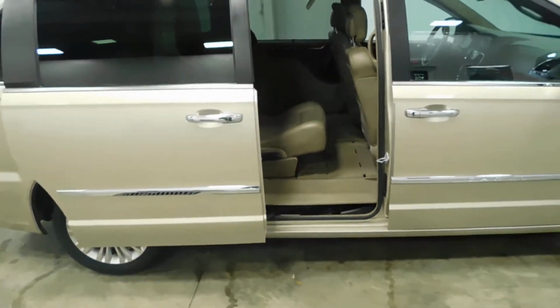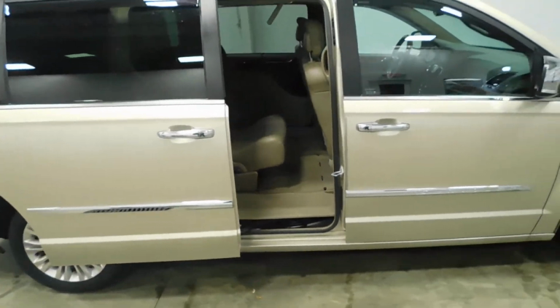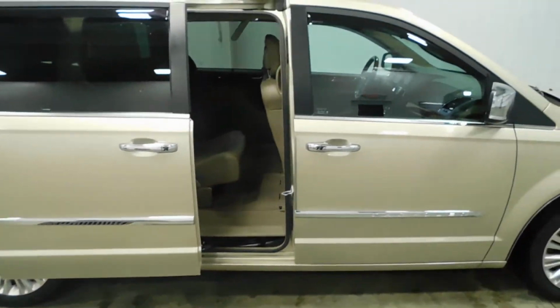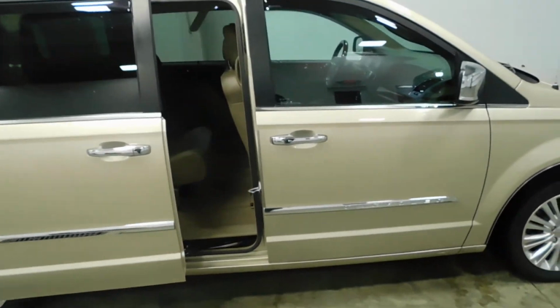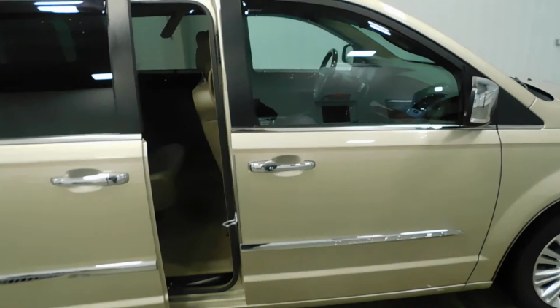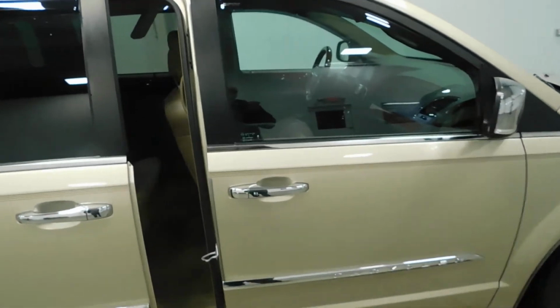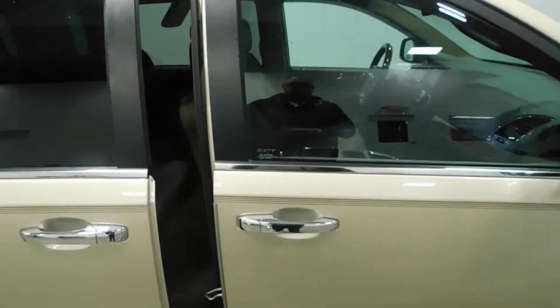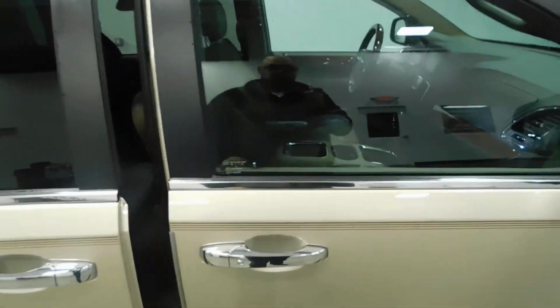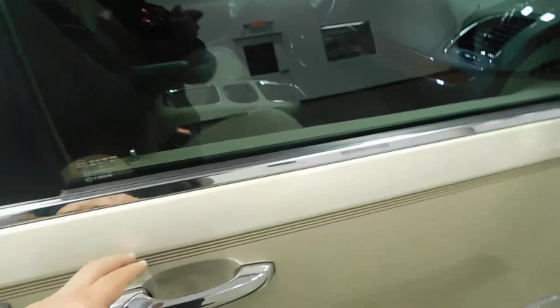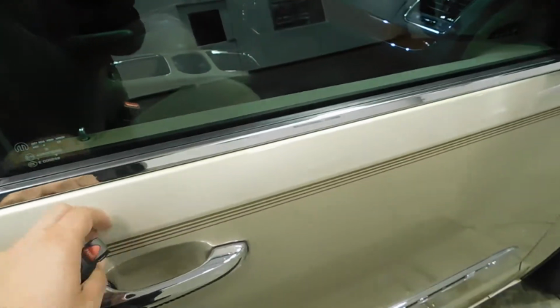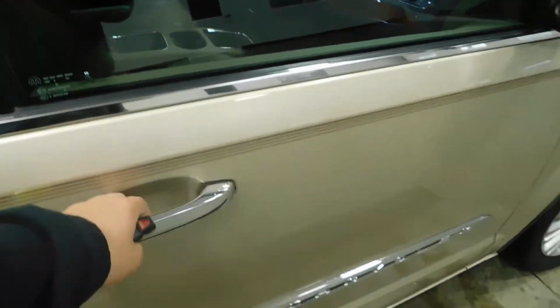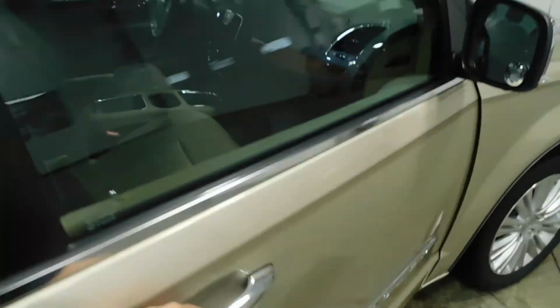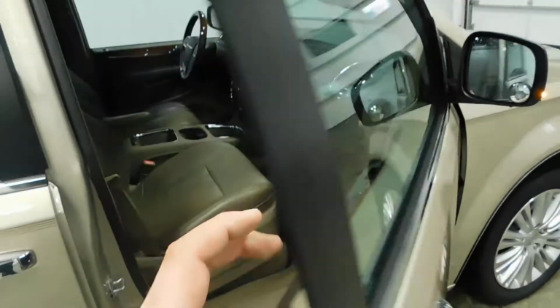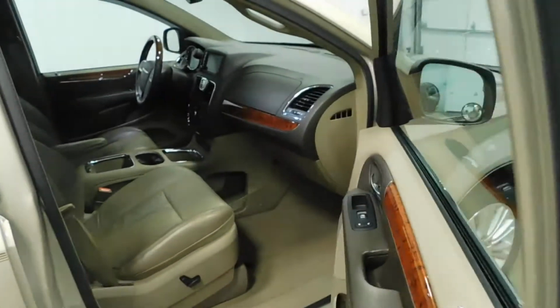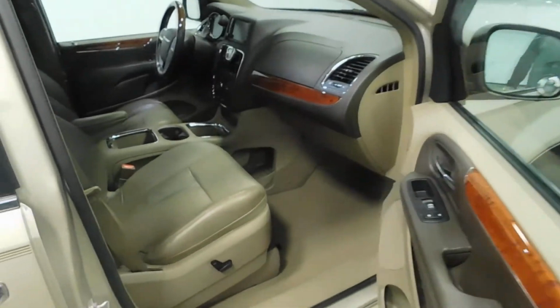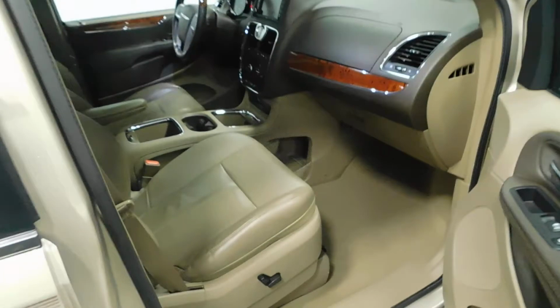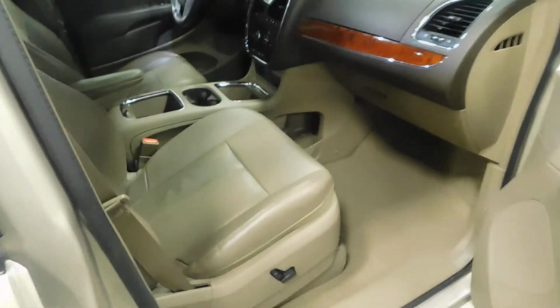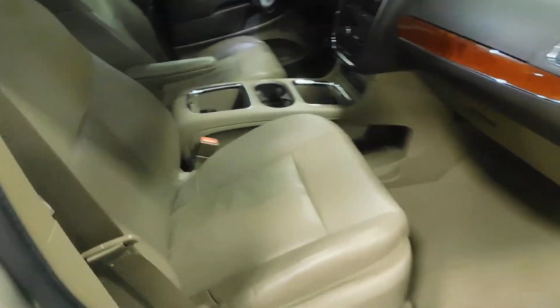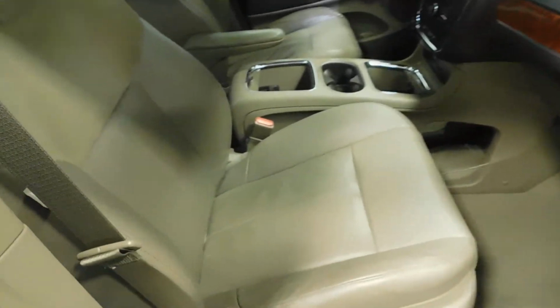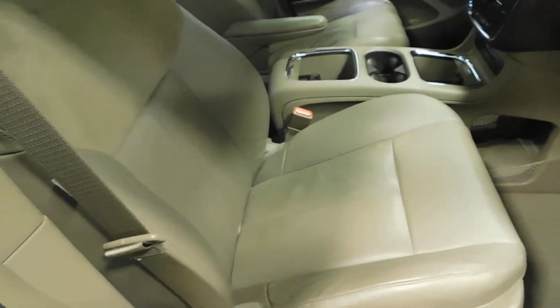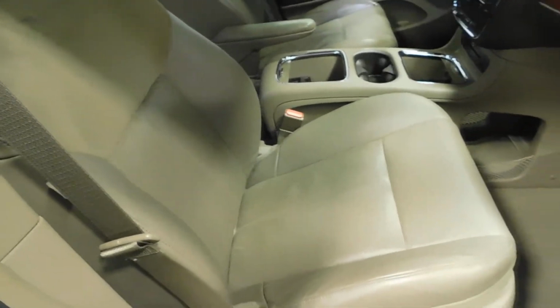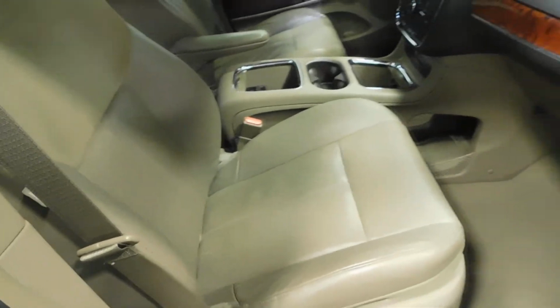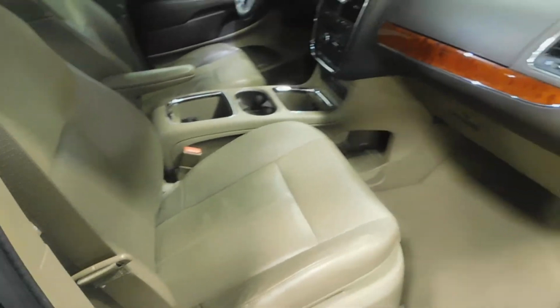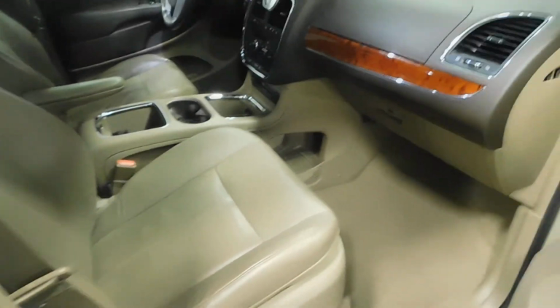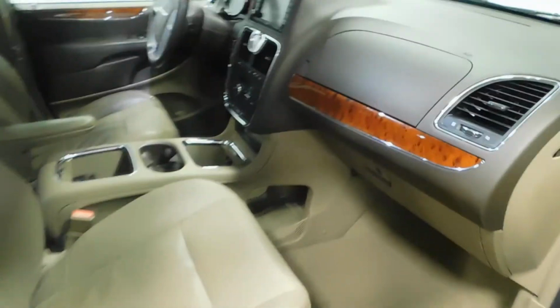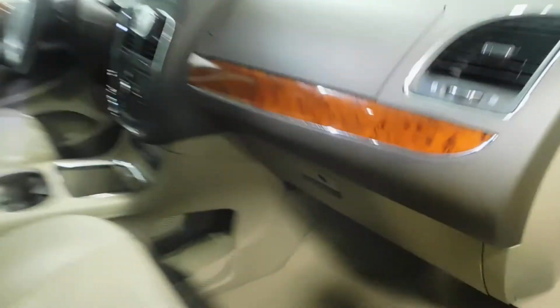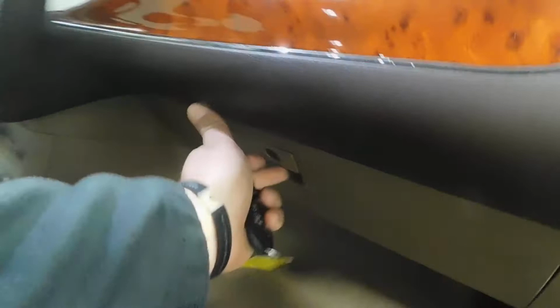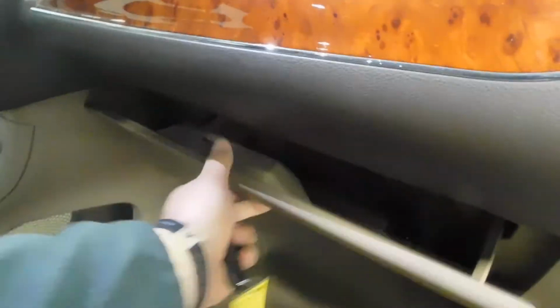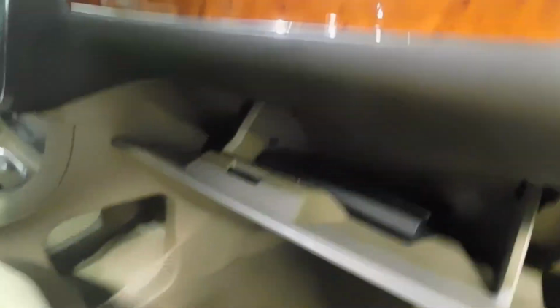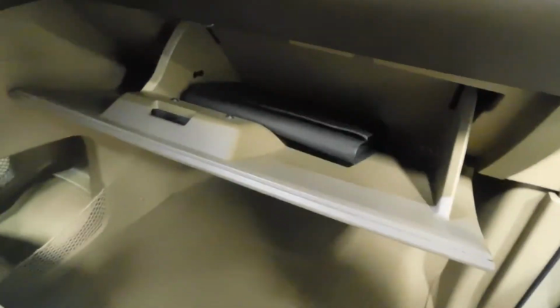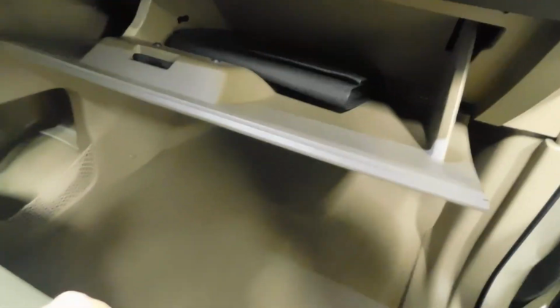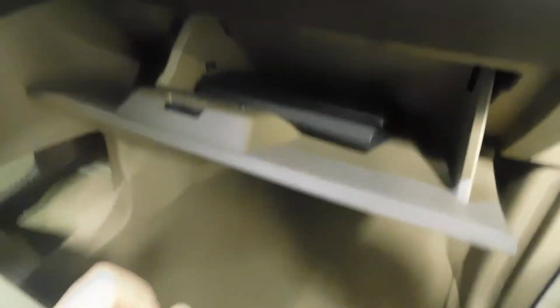Closes with the push of a button. I'll show you the passenger side. Those seats look like they've hardly been sat on. If we look in here, in the glove box, there's your owner's manual.